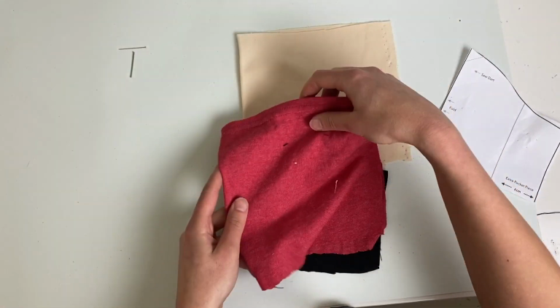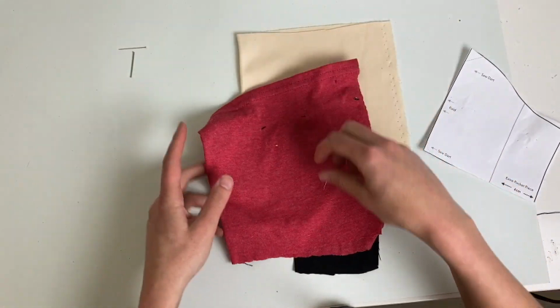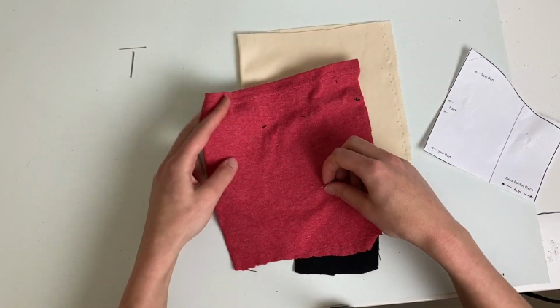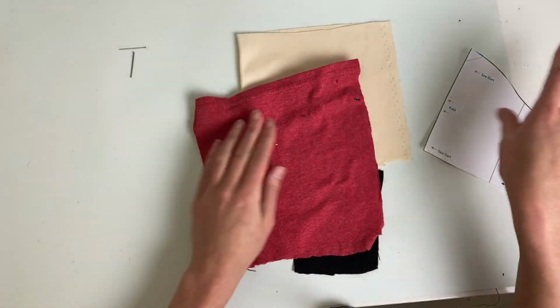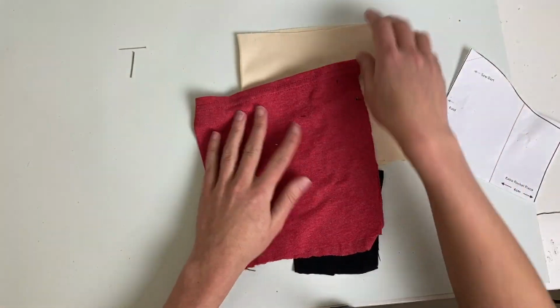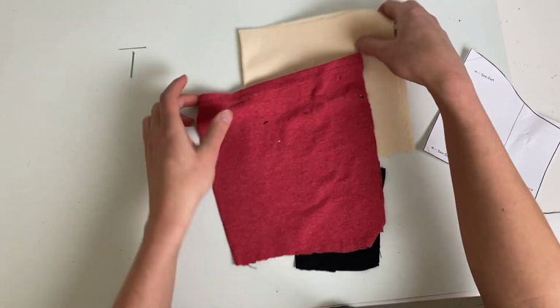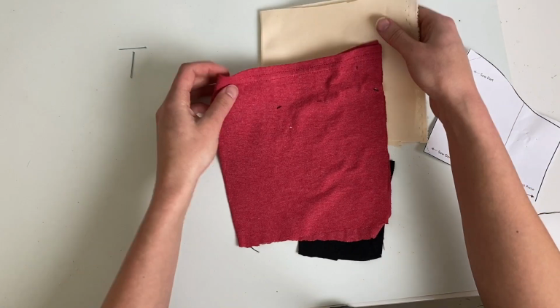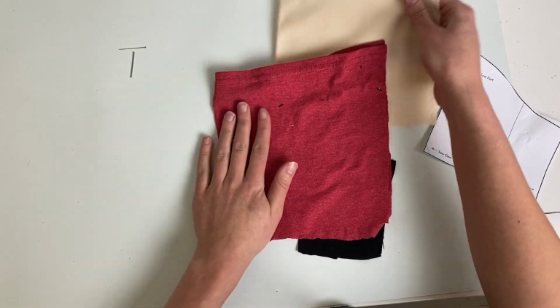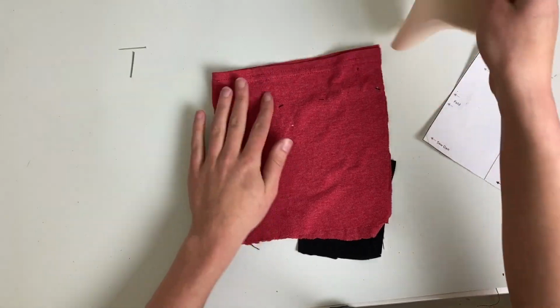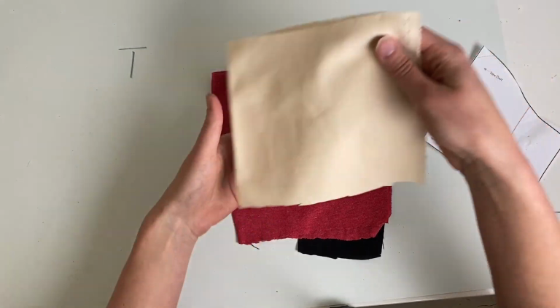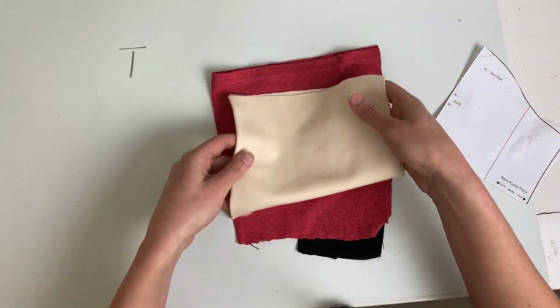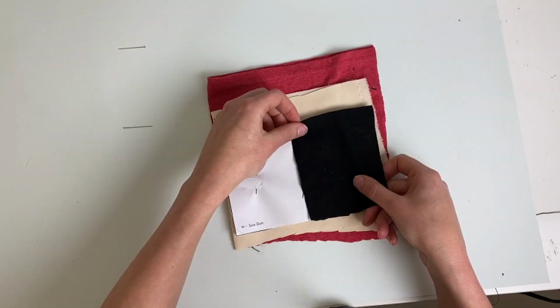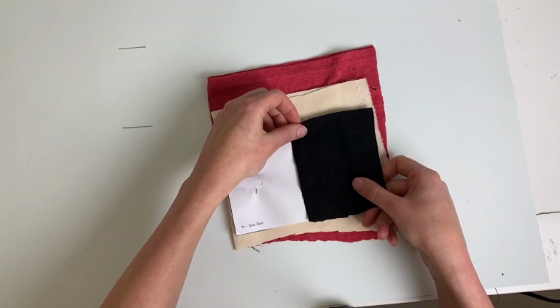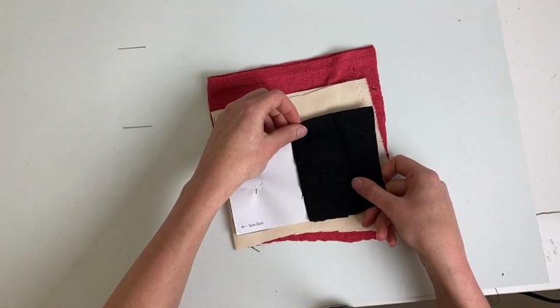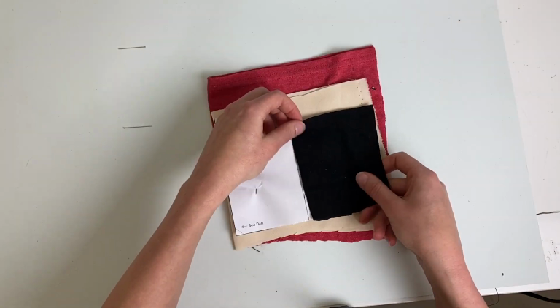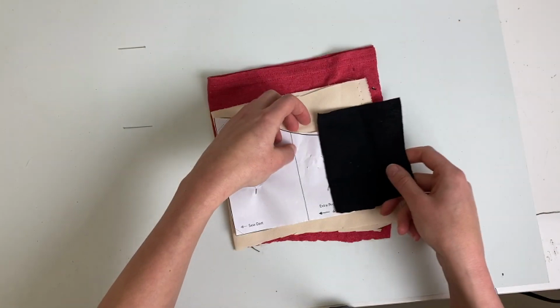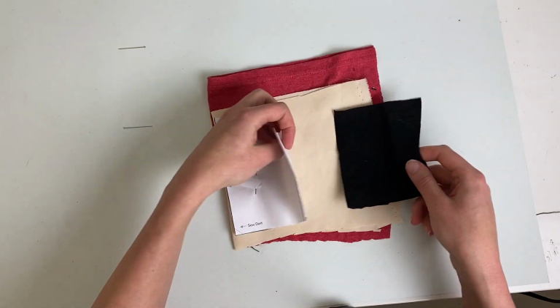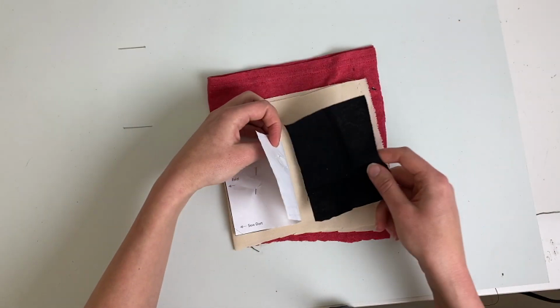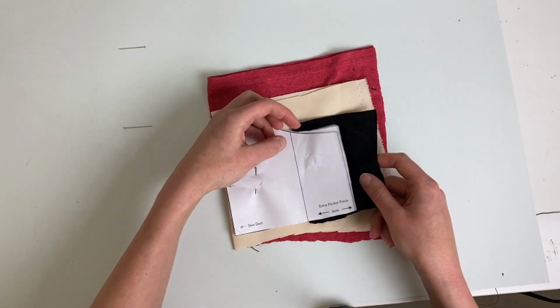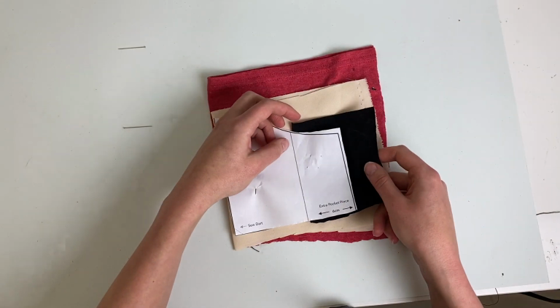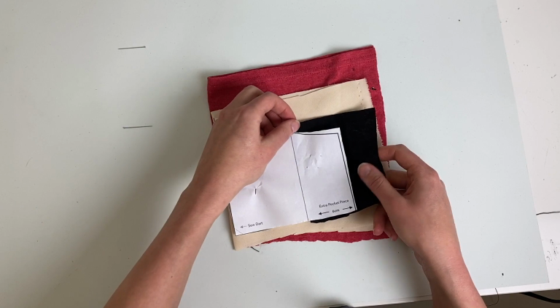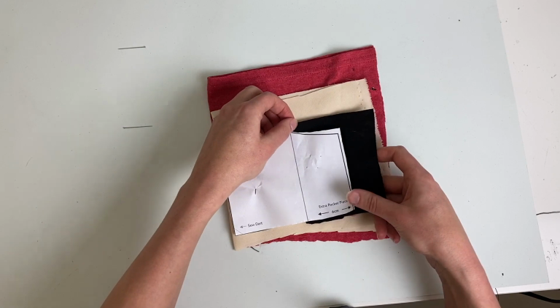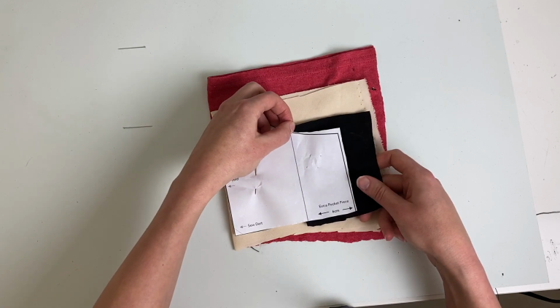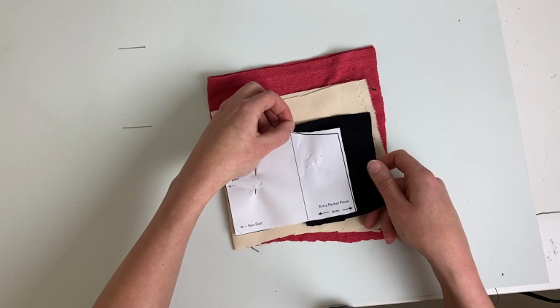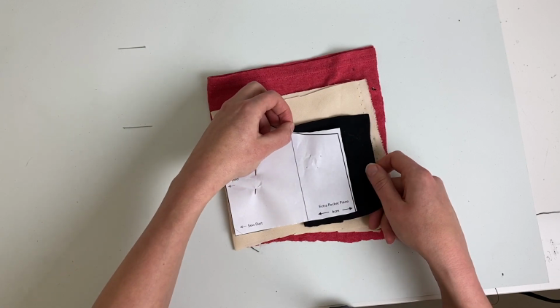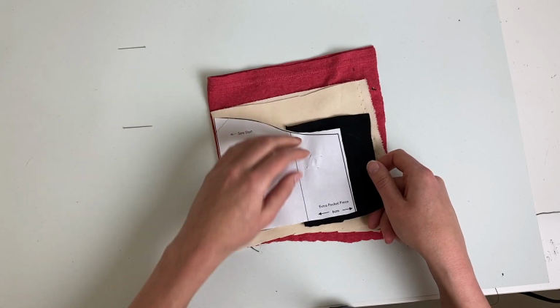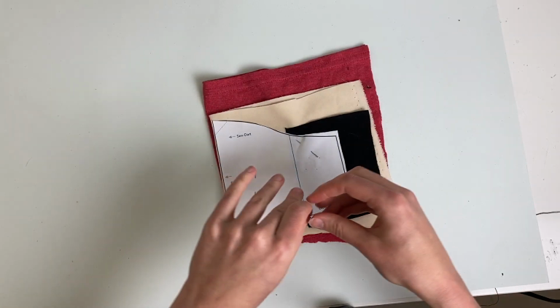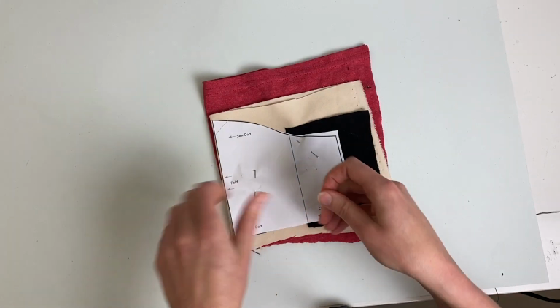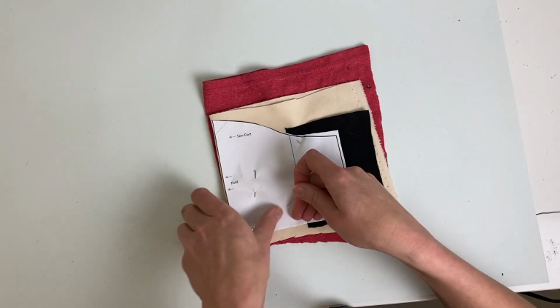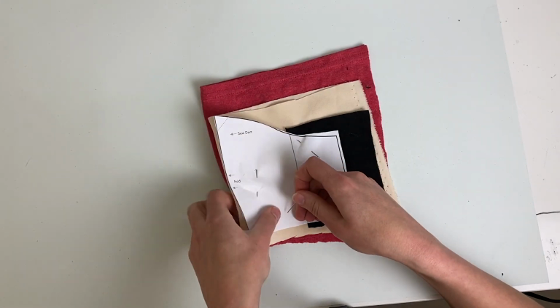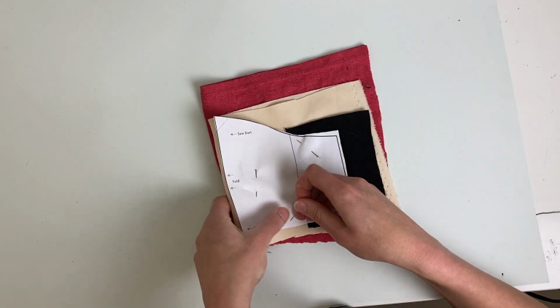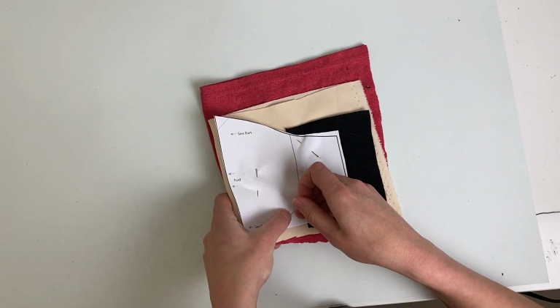Fold the large pieces of fabric and line them up with the fold line on the pattern. You'll also want to add that little piece to line up with the line on the pattern. Pin them all together and carefully cut them out.